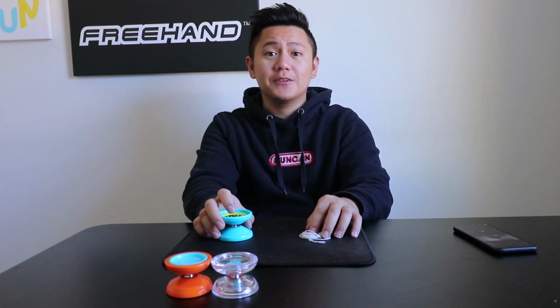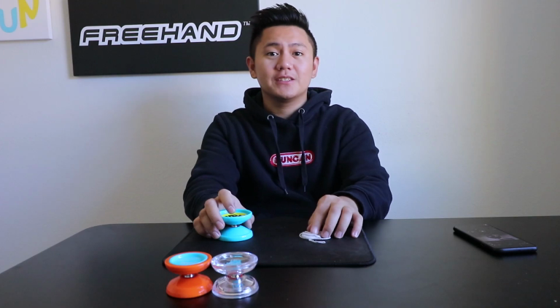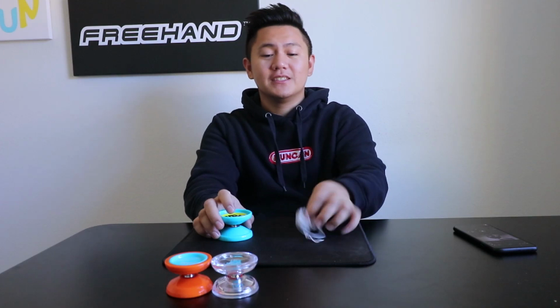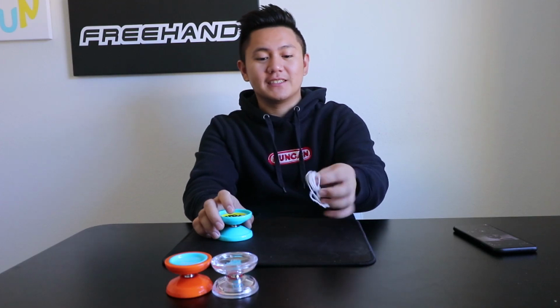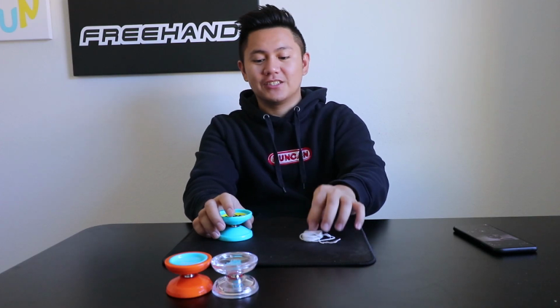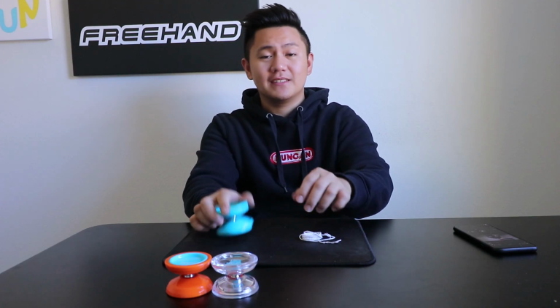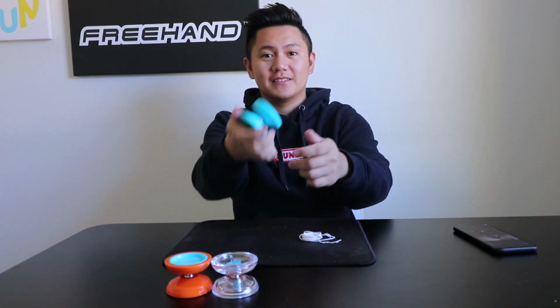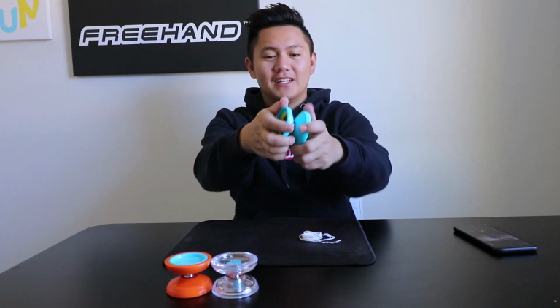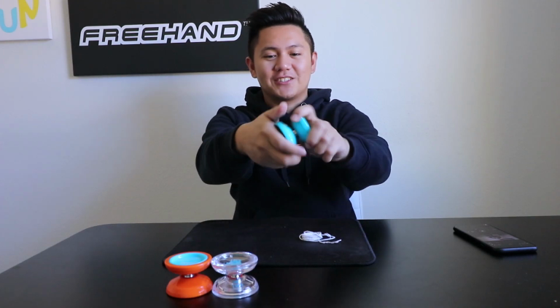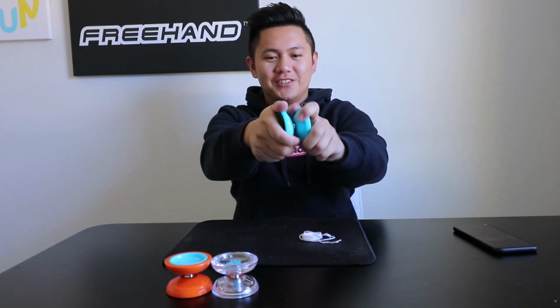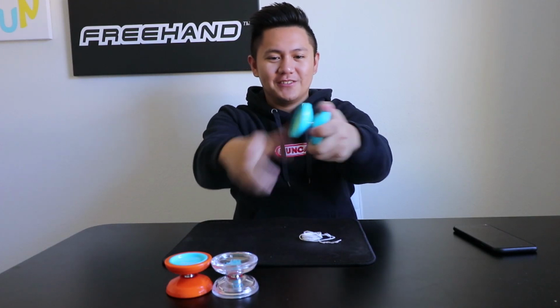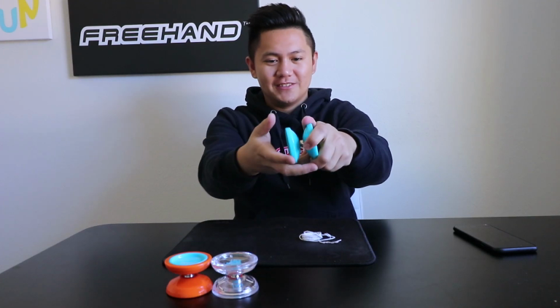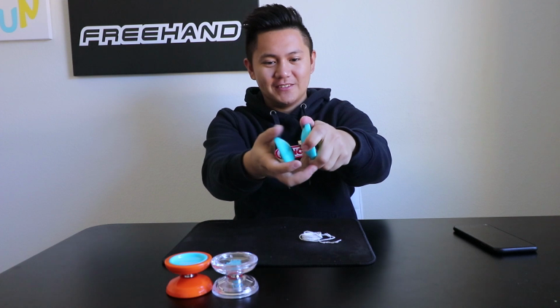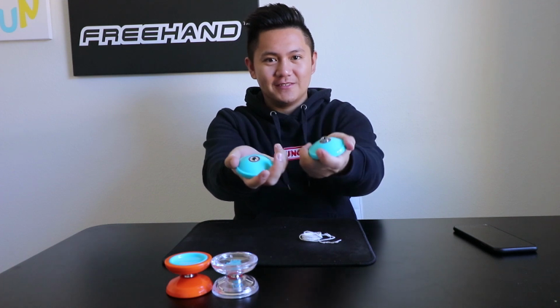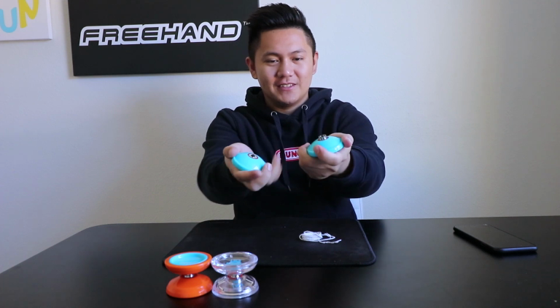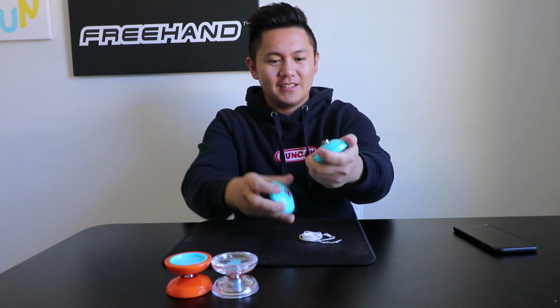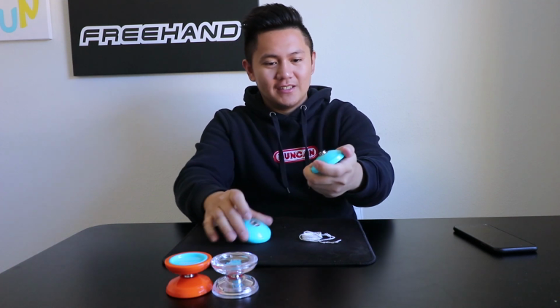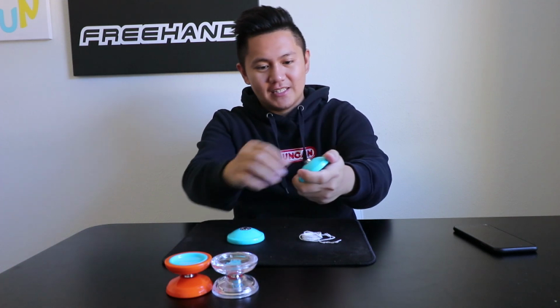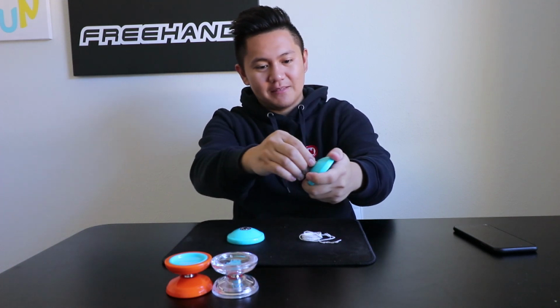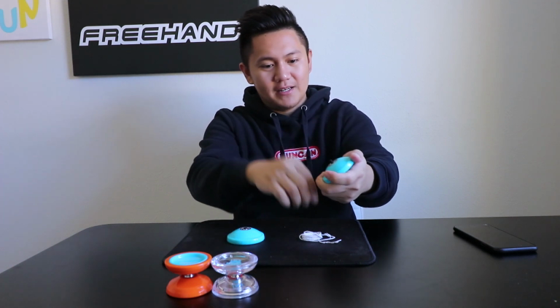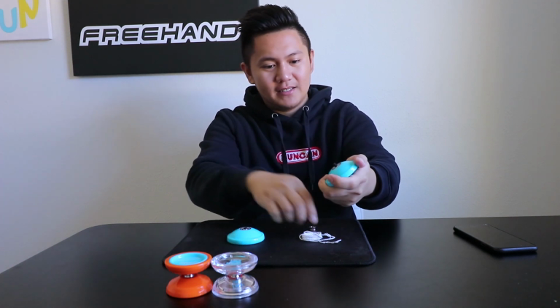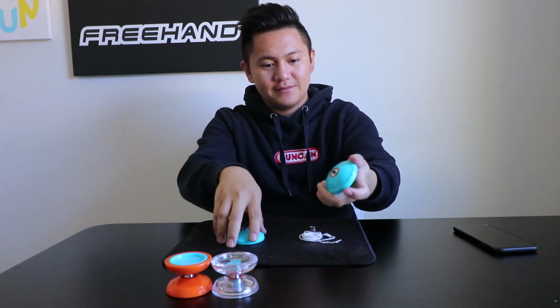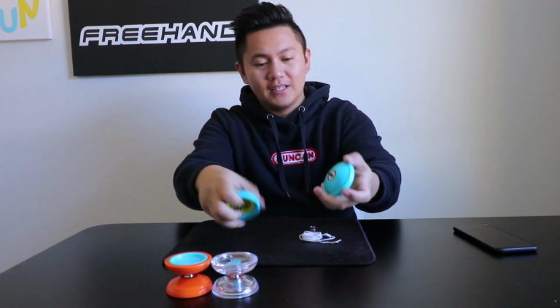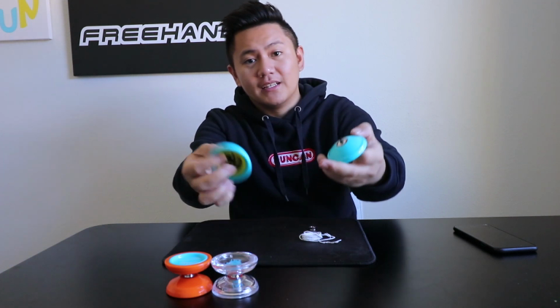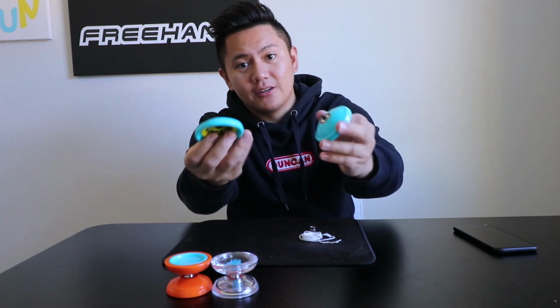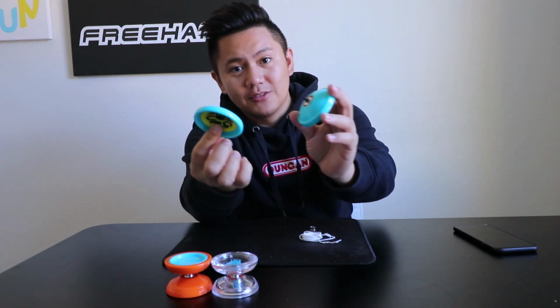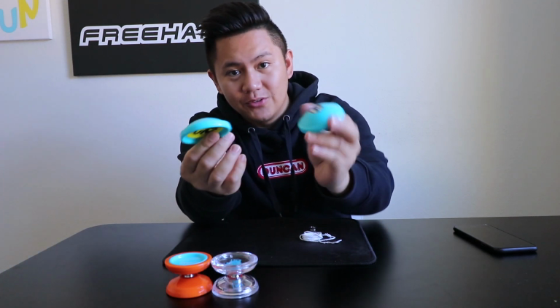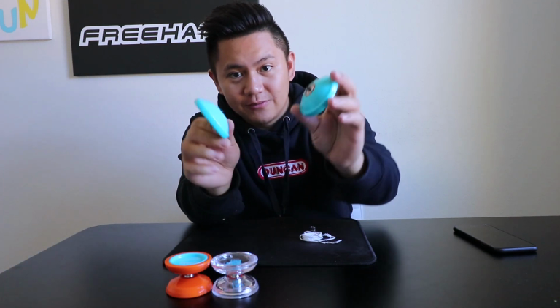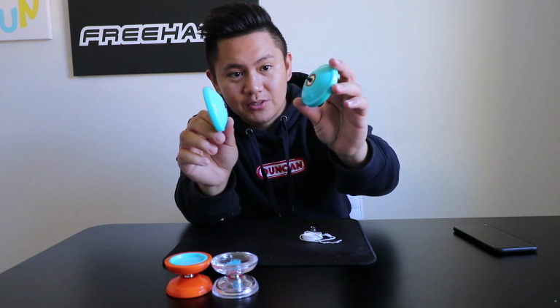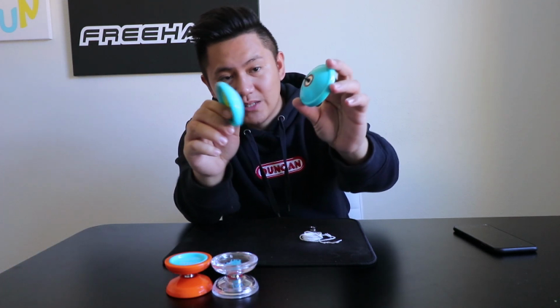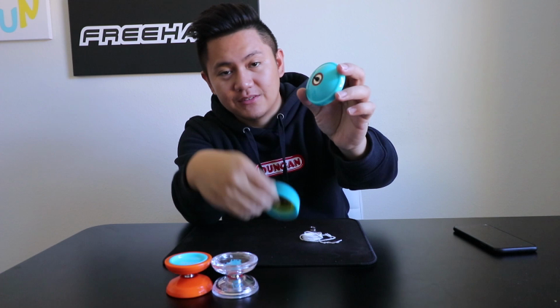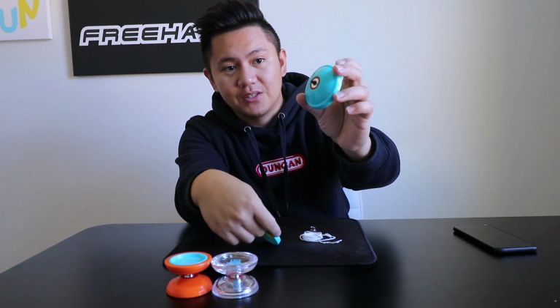First, just set aside the string and unscrew the yoyo. Set aside the bearing. Now you can focus on the two halves of the yoyo.